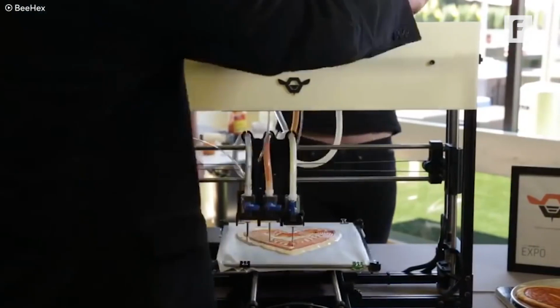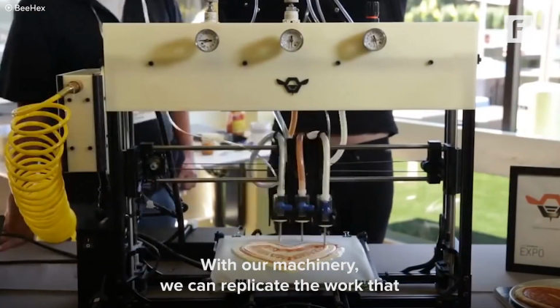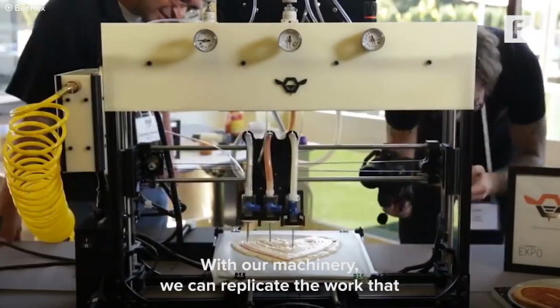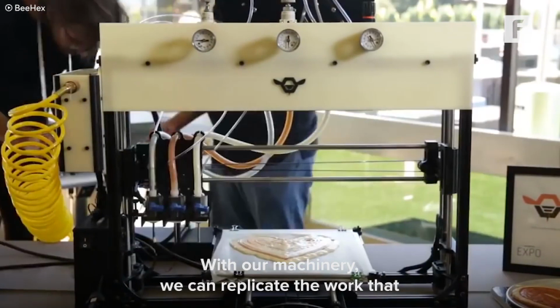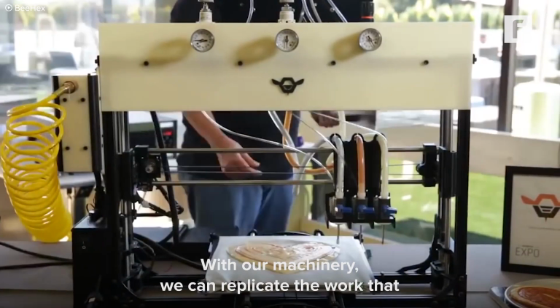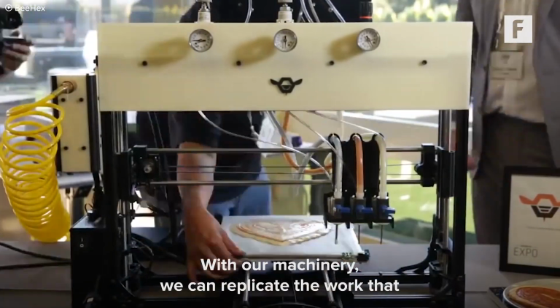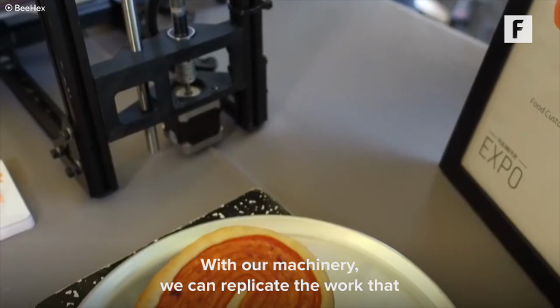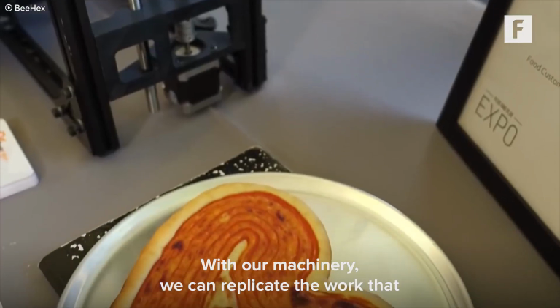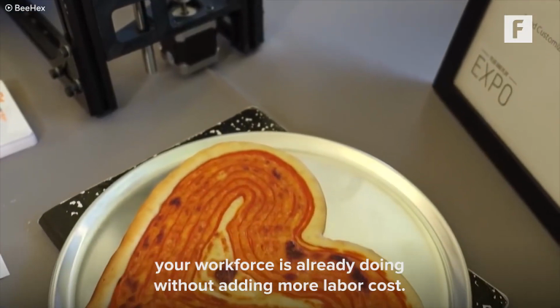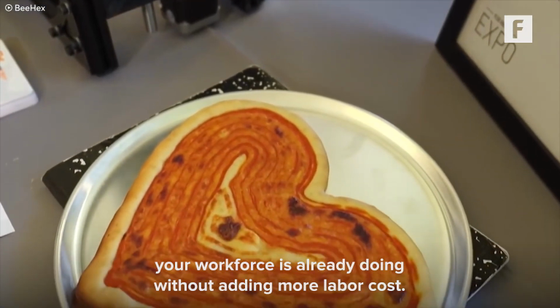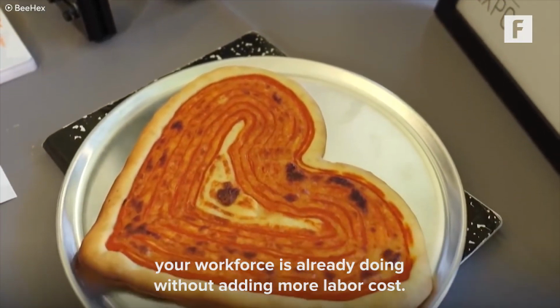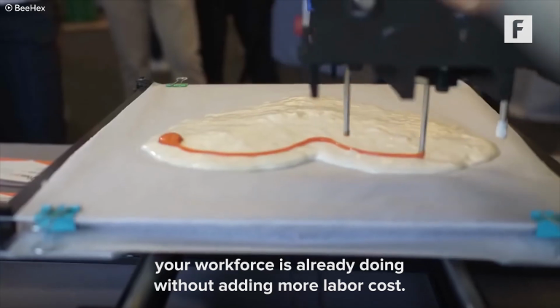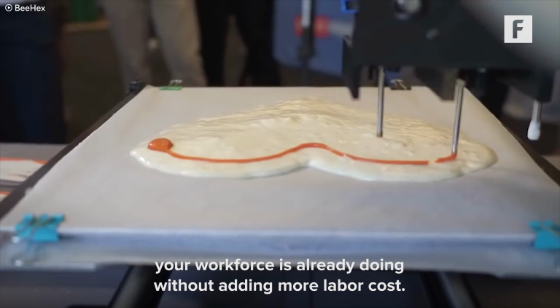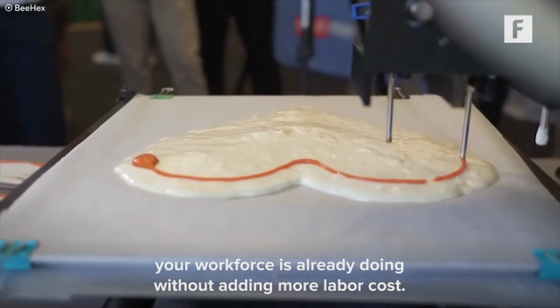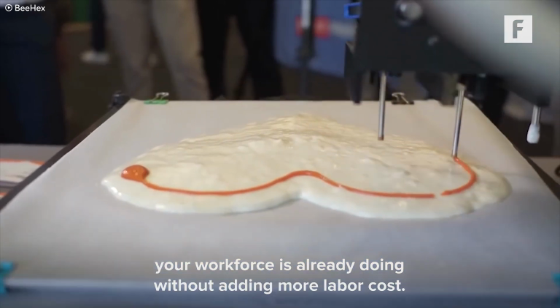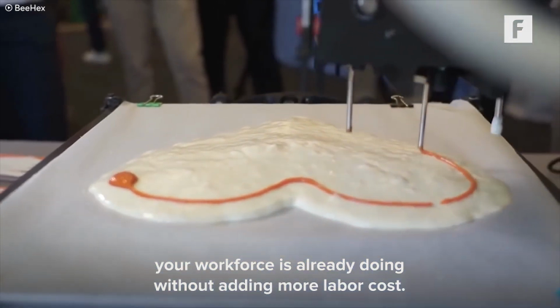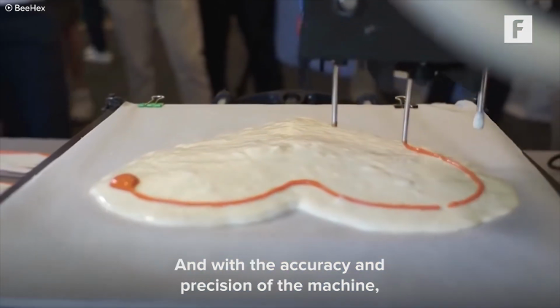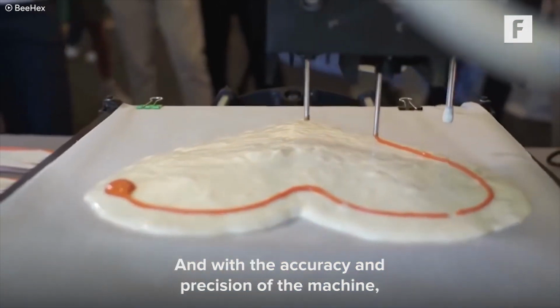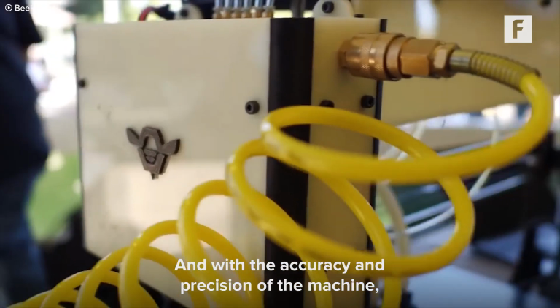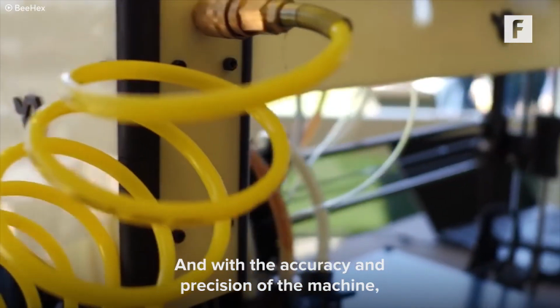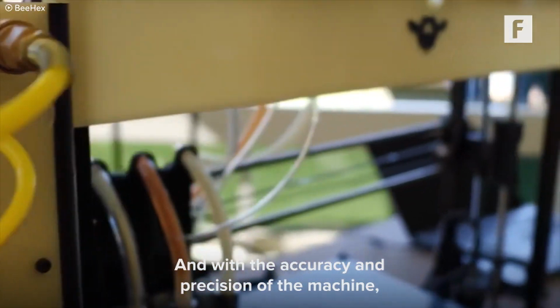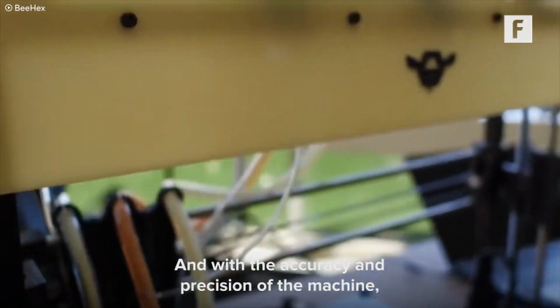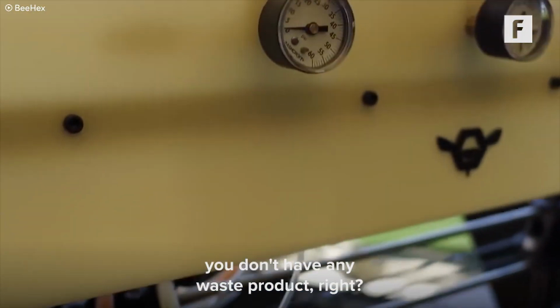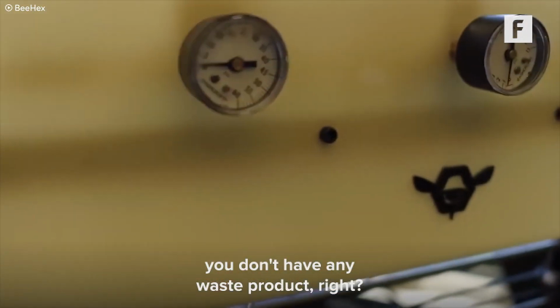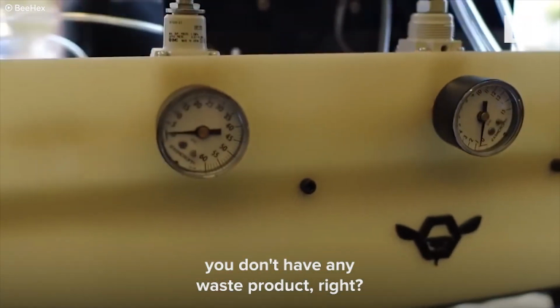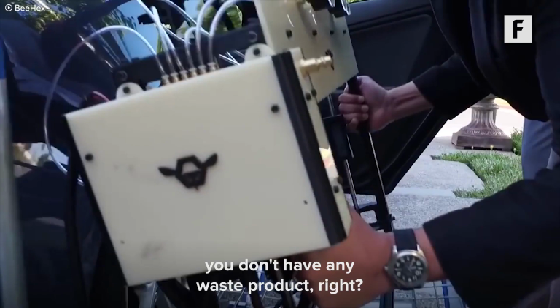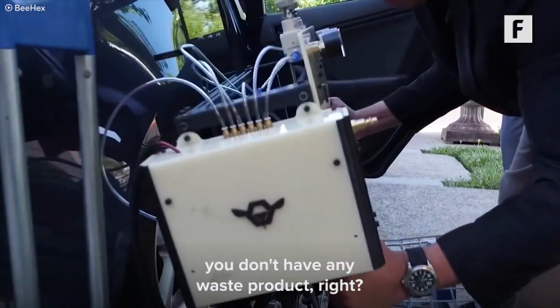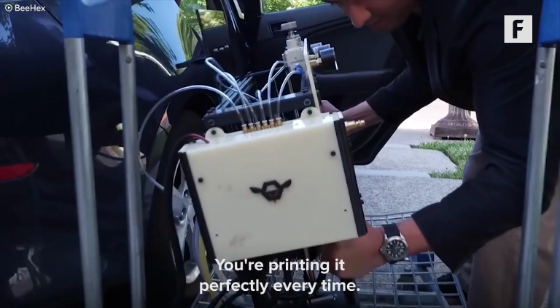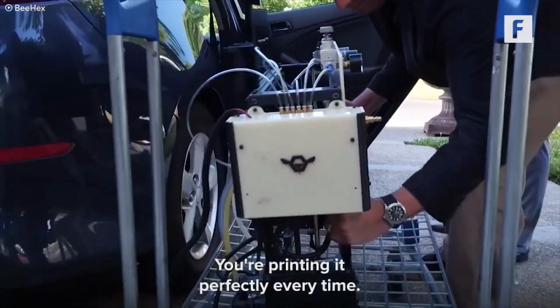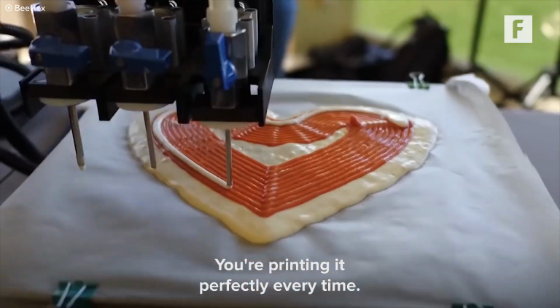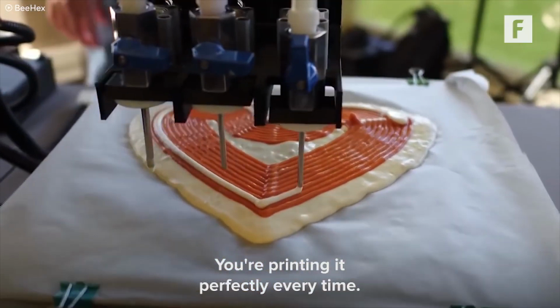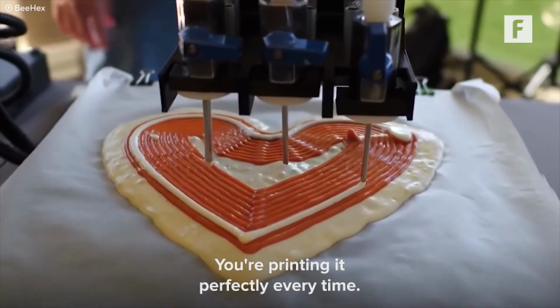With our machinery you can replicate the work that your workforce is already doing without adding more labor cost, and with the accuracy and precision of the machine you don't have any waste product. You're printing it perfectly every time.